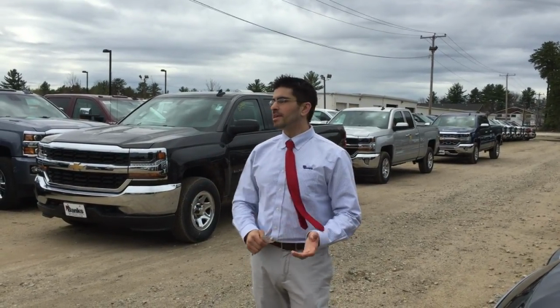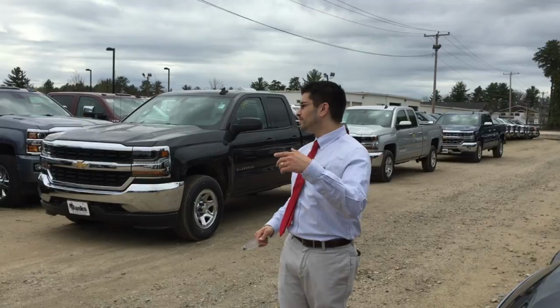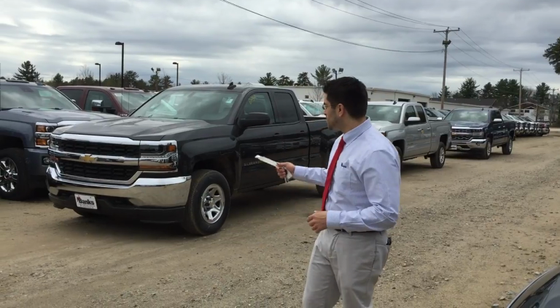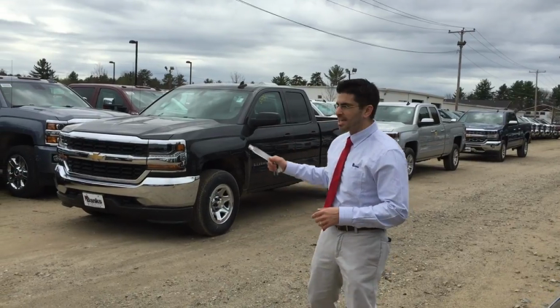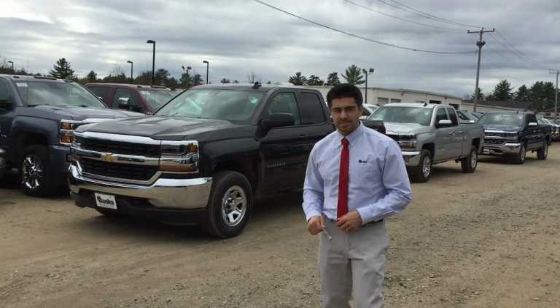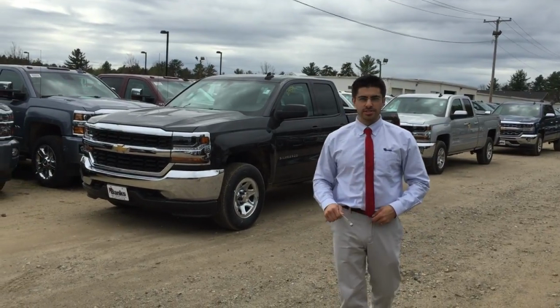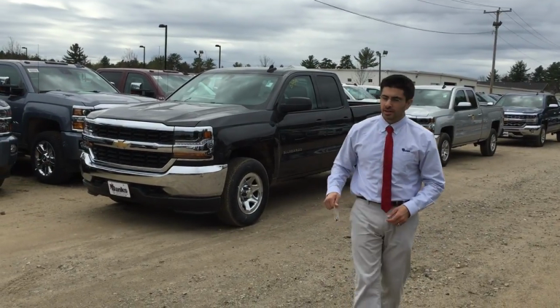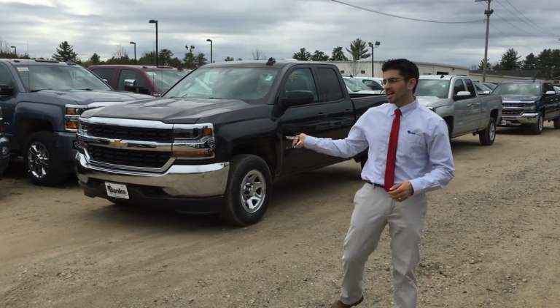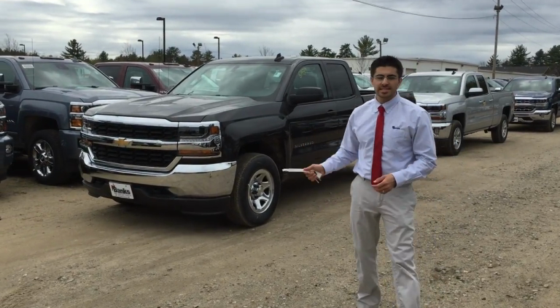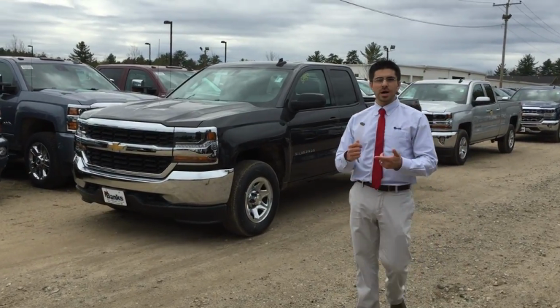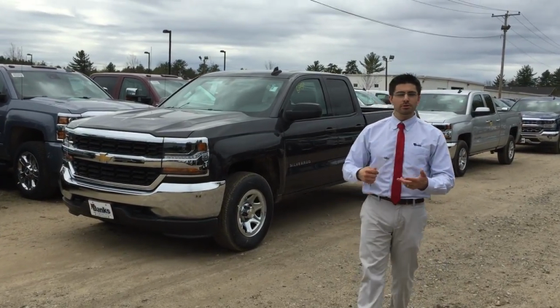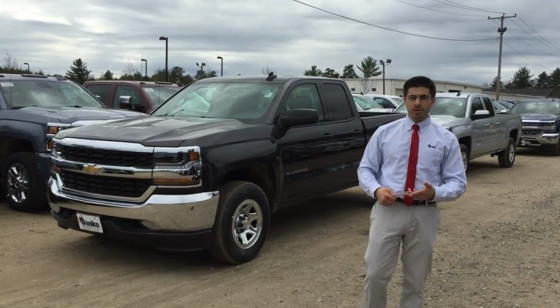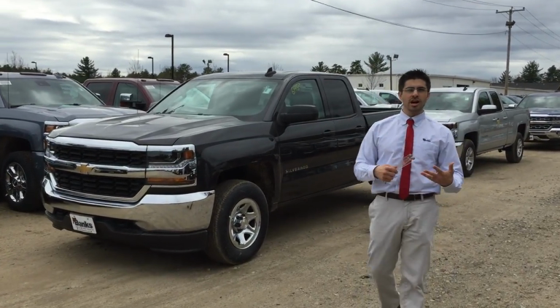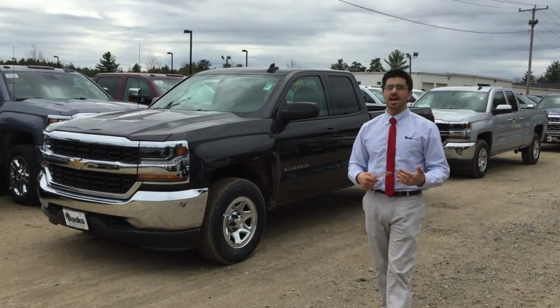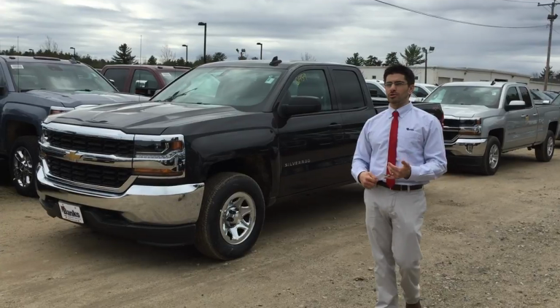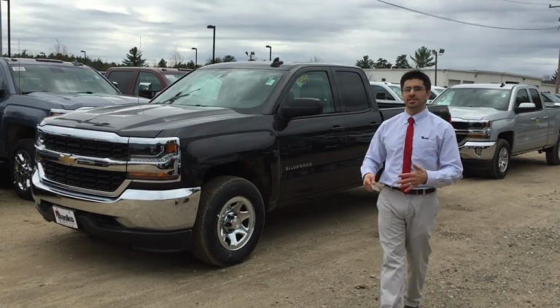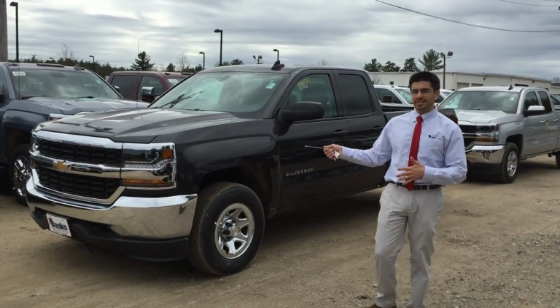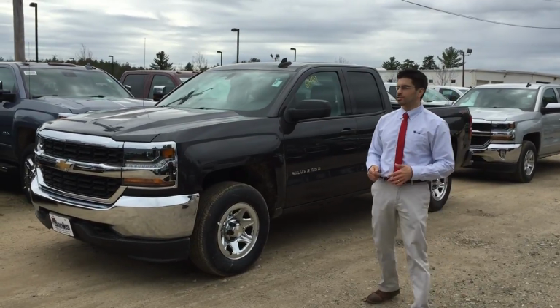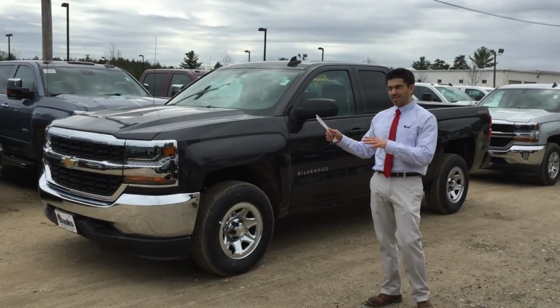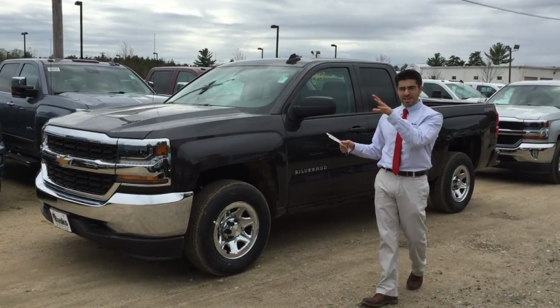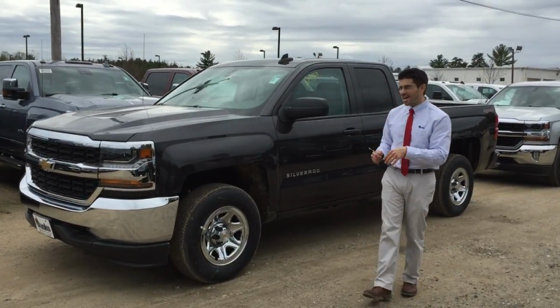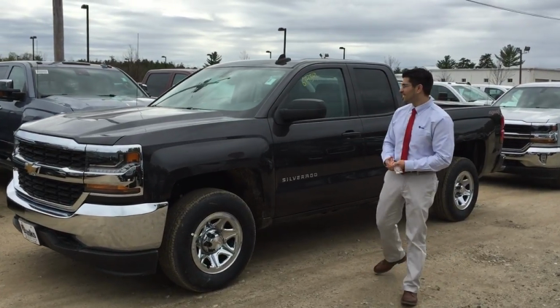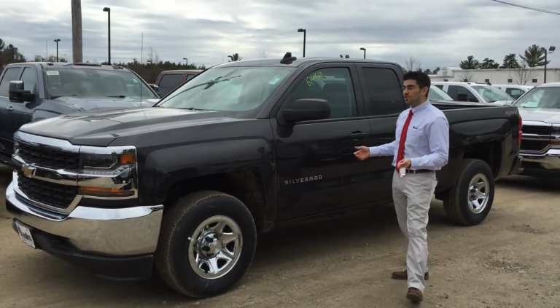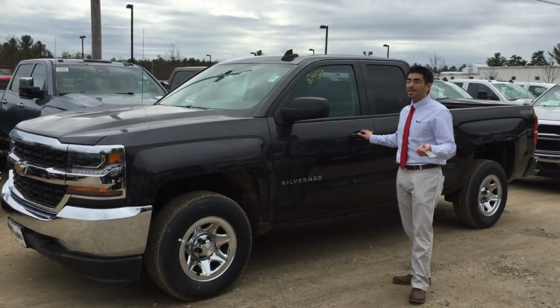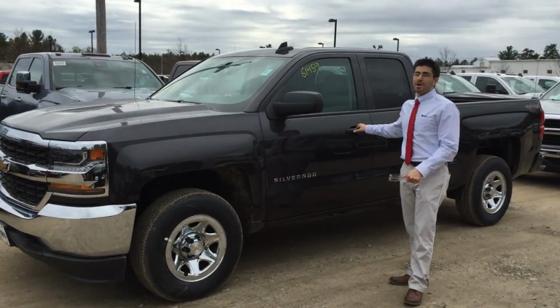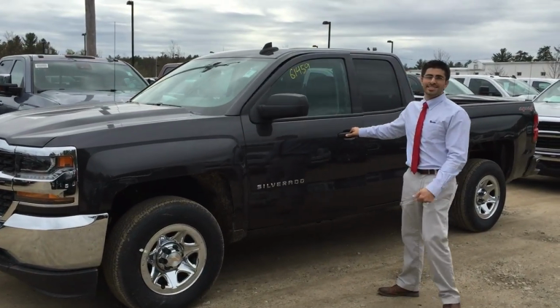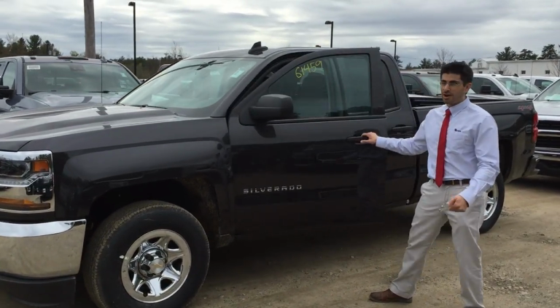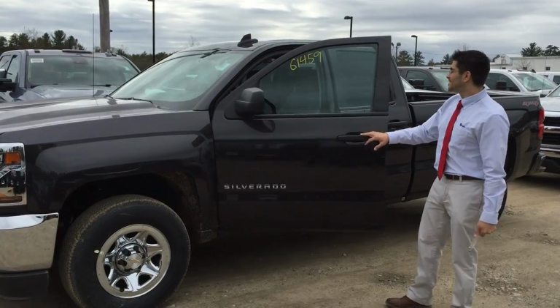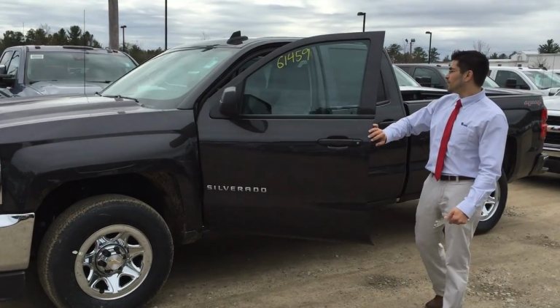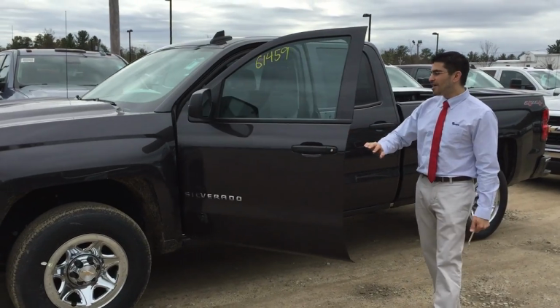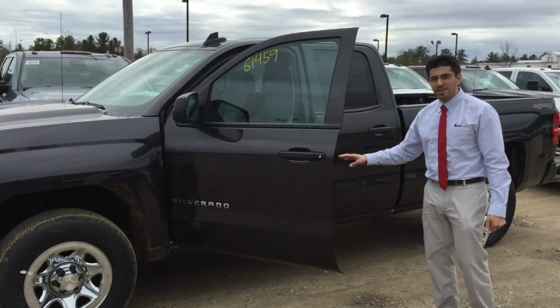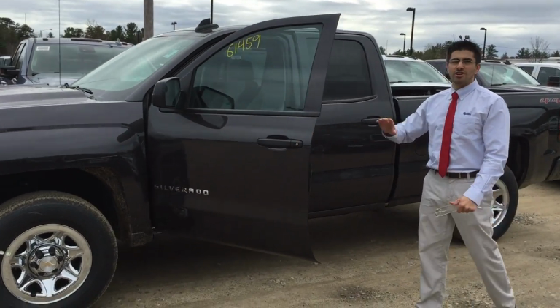If you come this way, I'm going to show you the LS first. The LS has power windows, power door locks, air, cruise, tilt, and it's got a touch screen in the dash. It's $229 a month, sign and drive. Very, very nice truck.